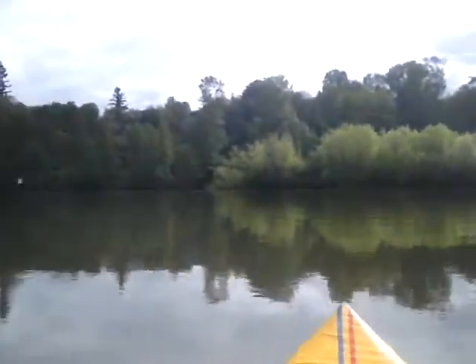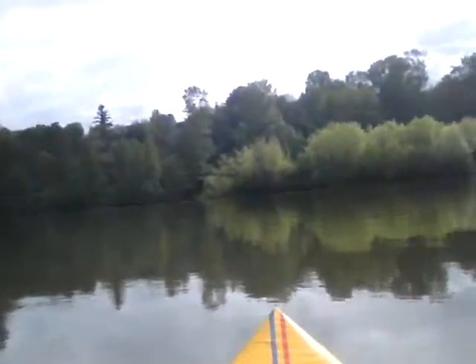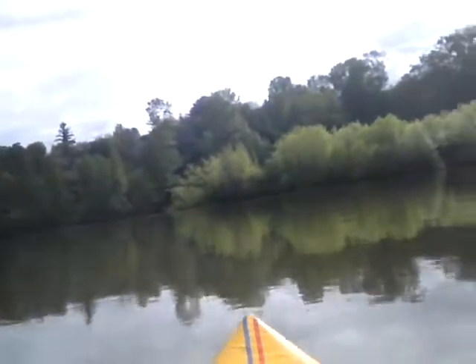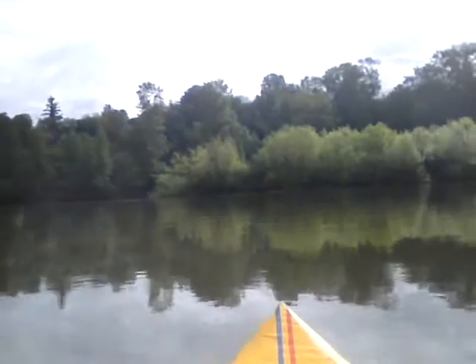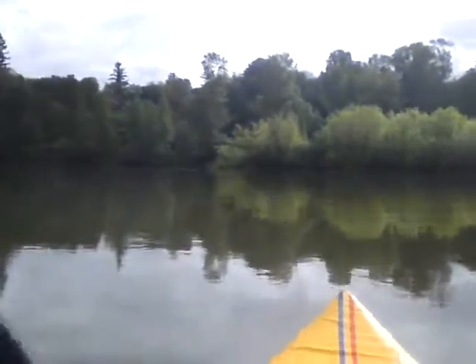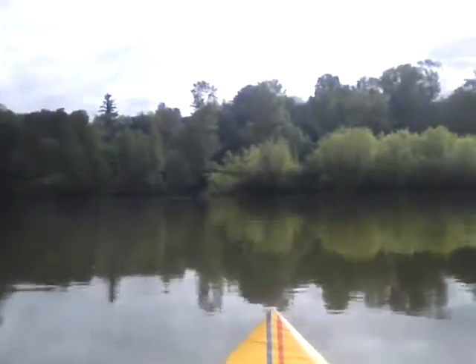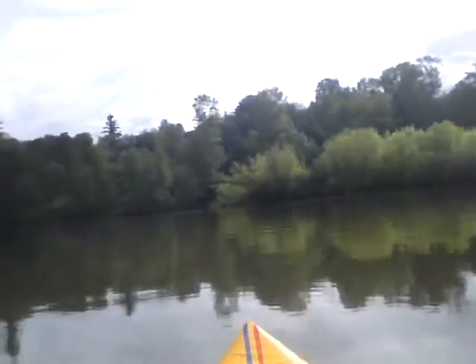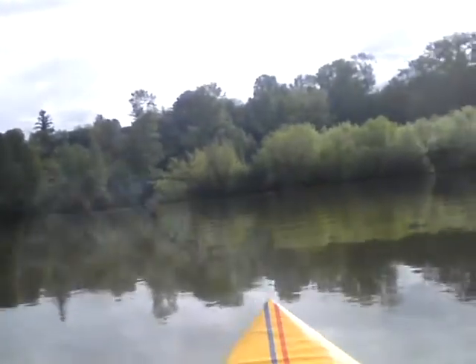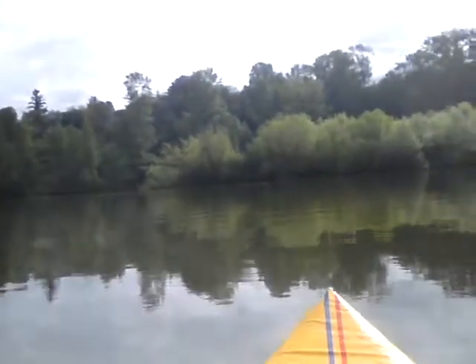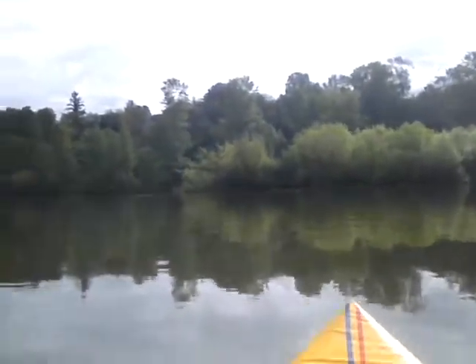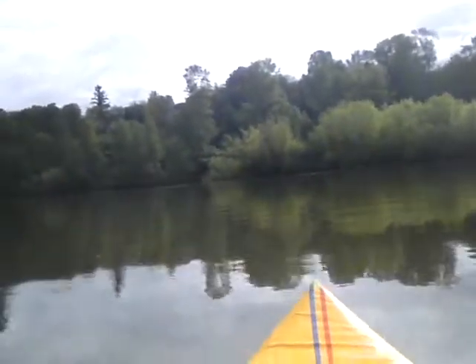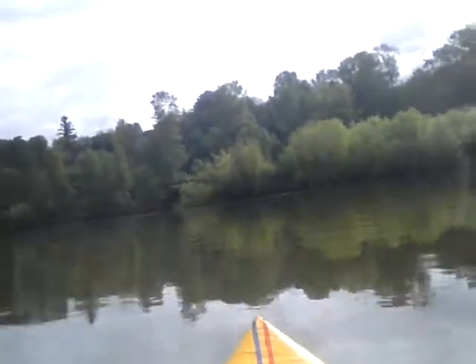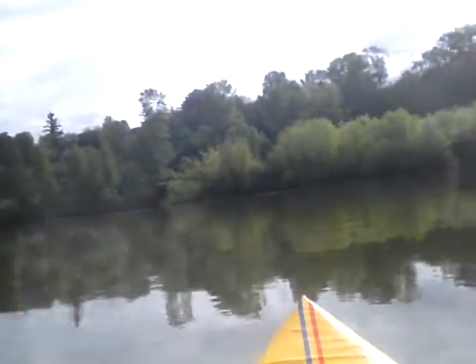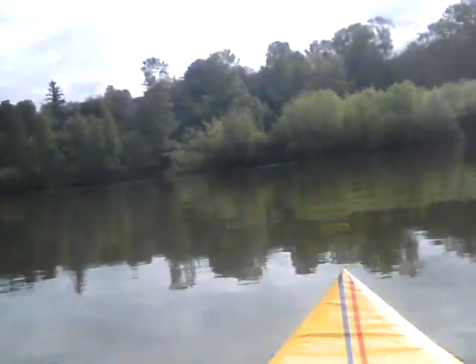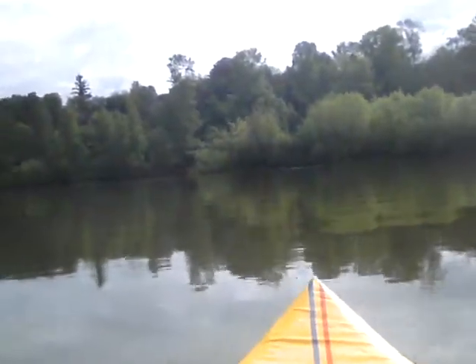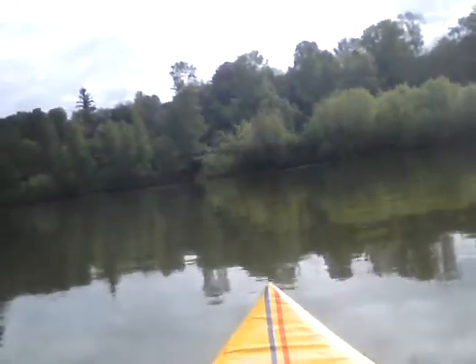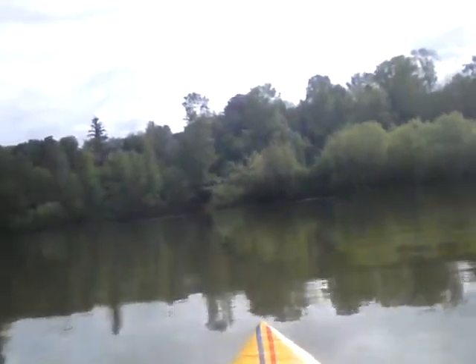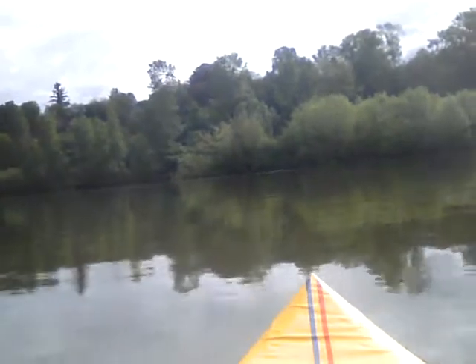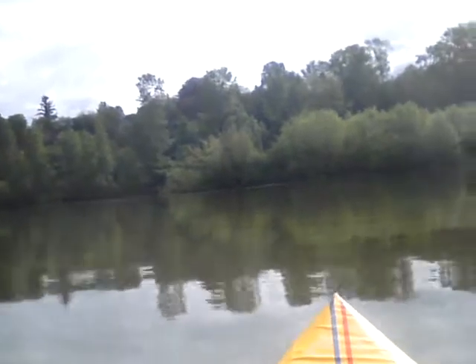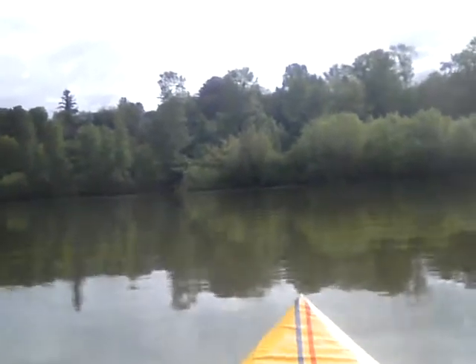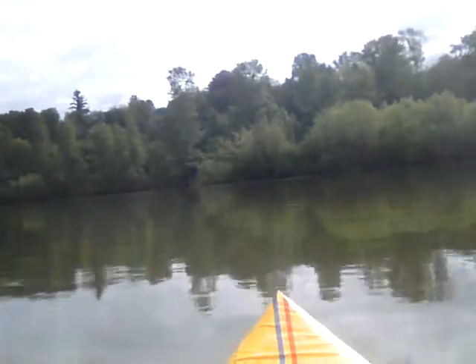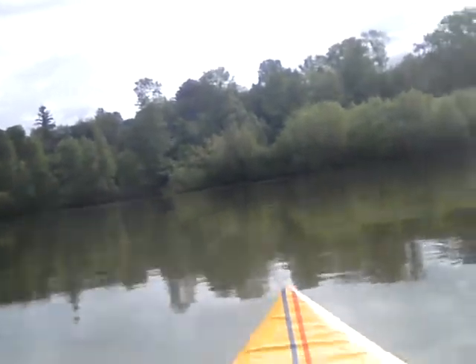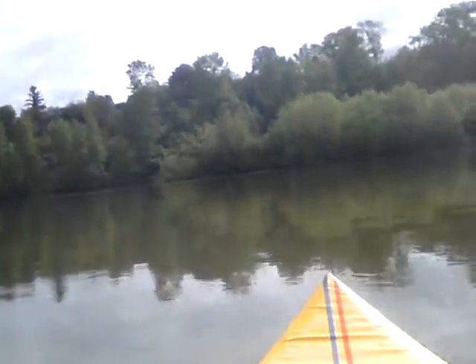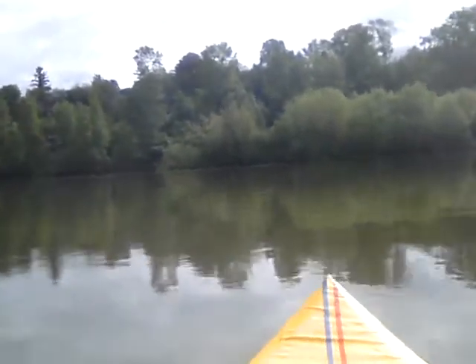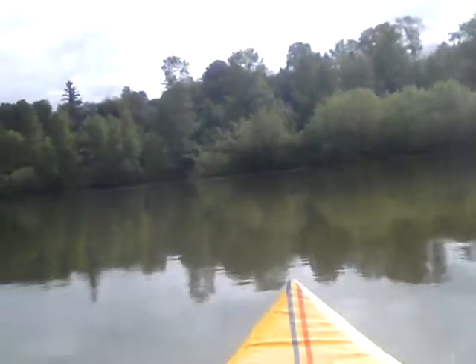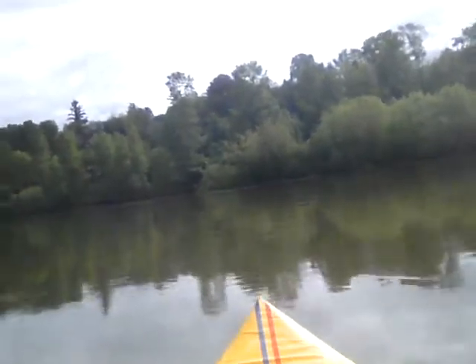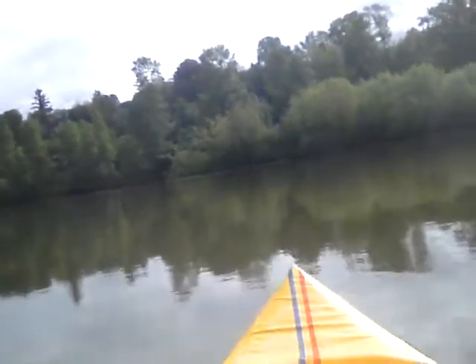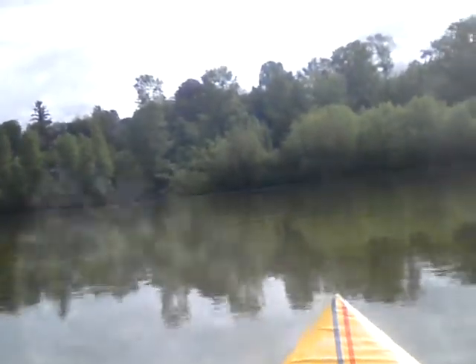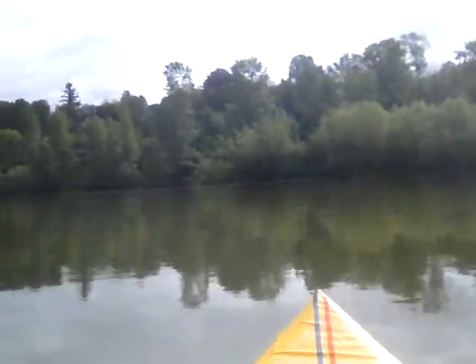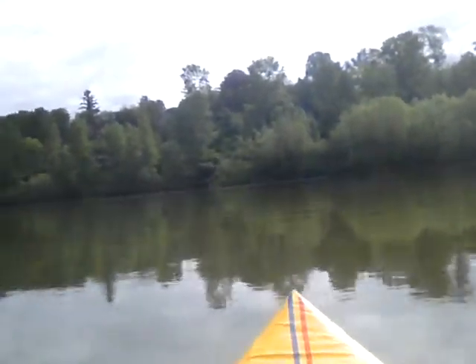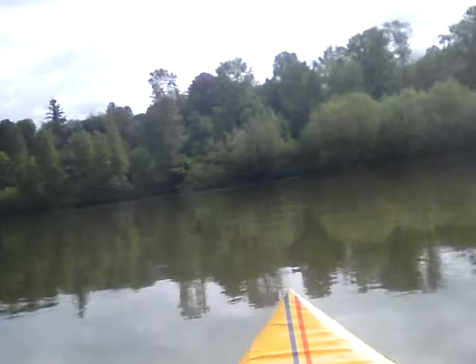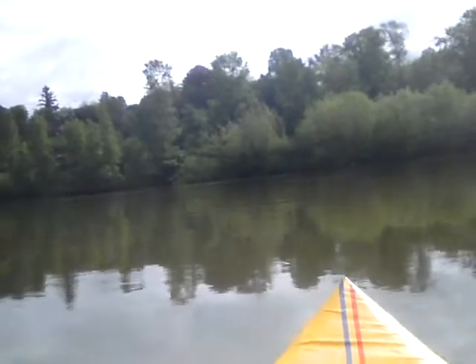The river's flowing a lot harder than it was Sunday, because we've had rain — several days of rain, probably a couple inches at least. I probably should check that before I make the statement.